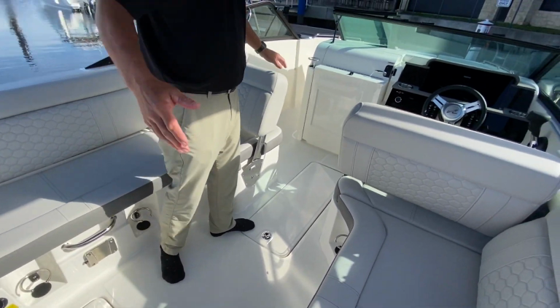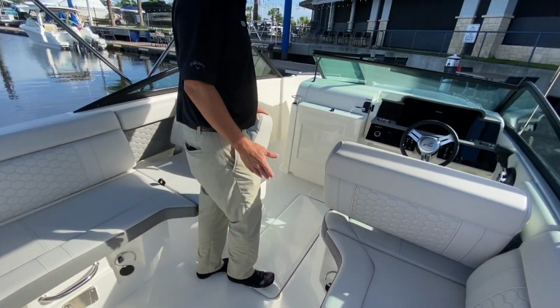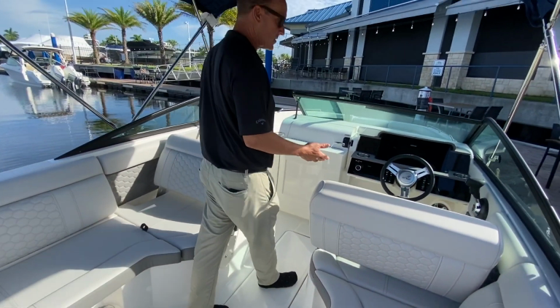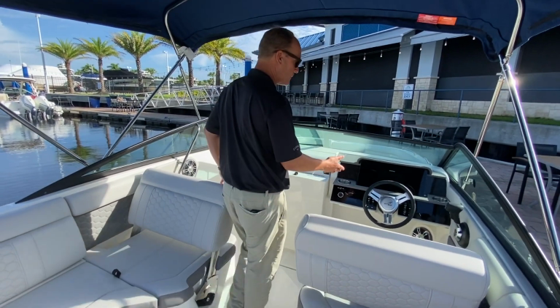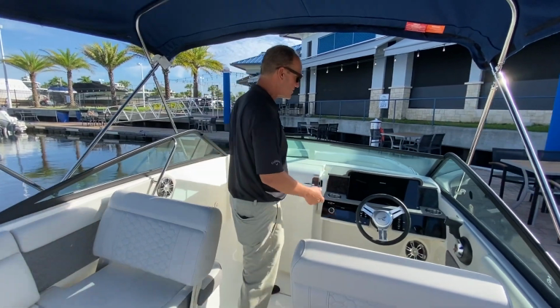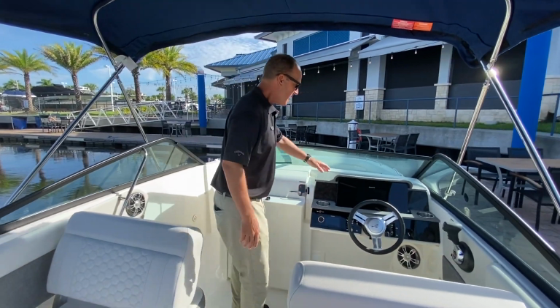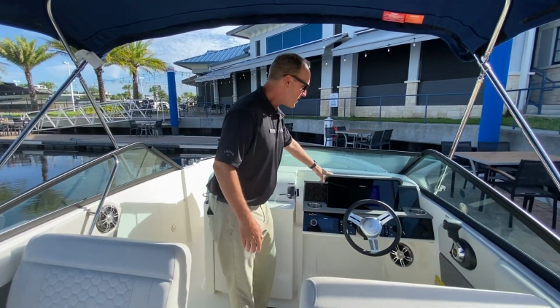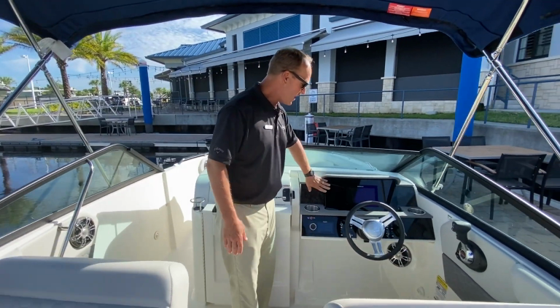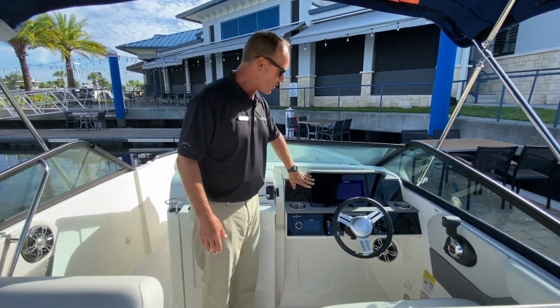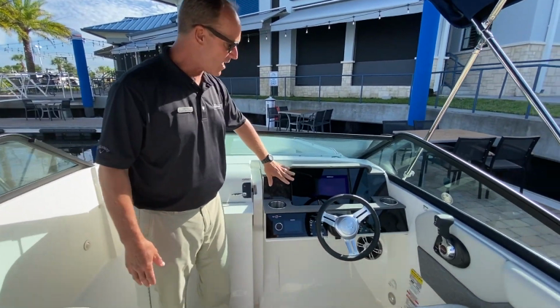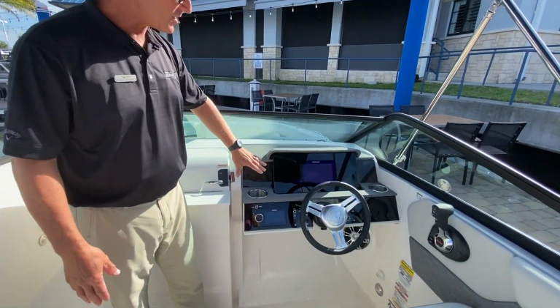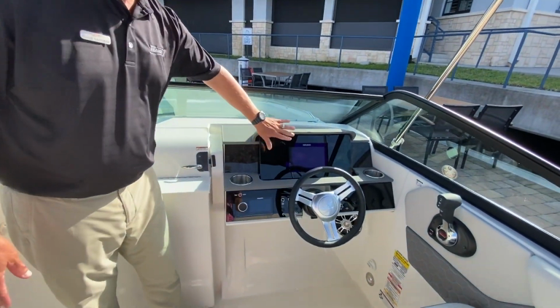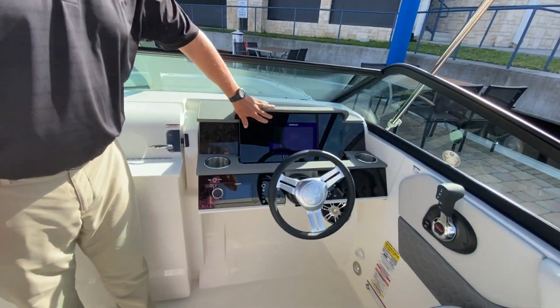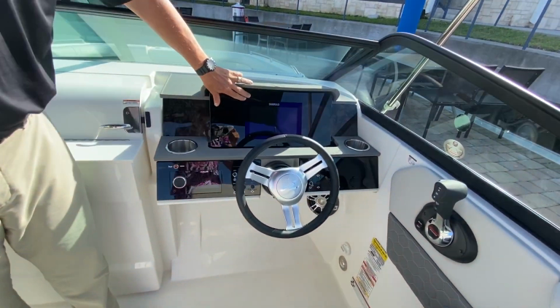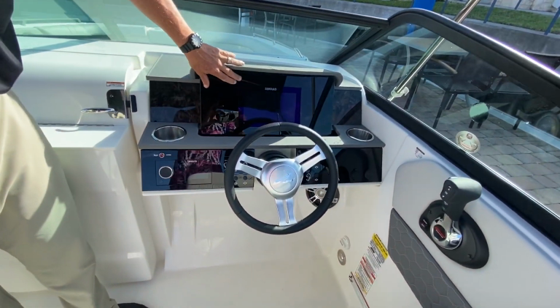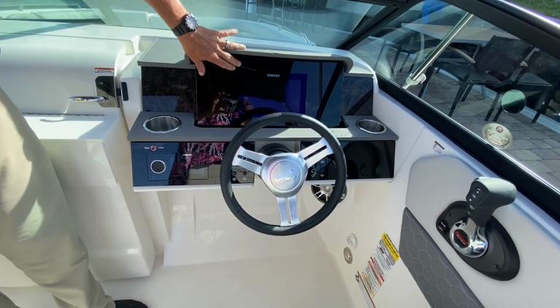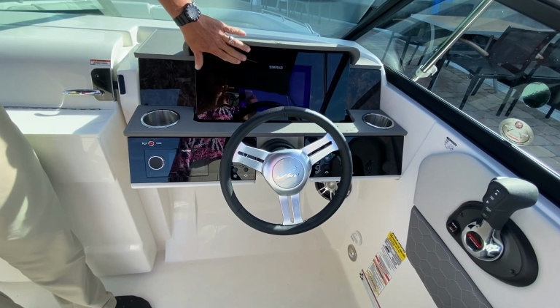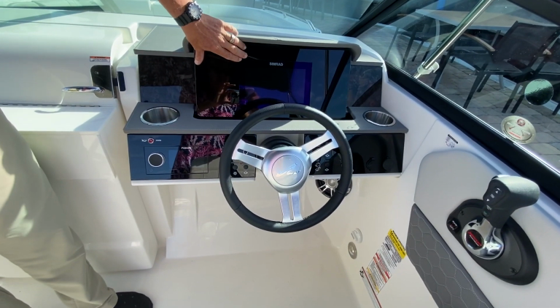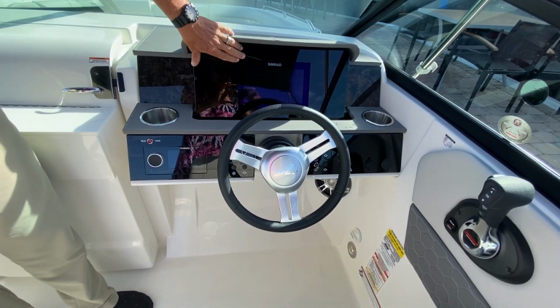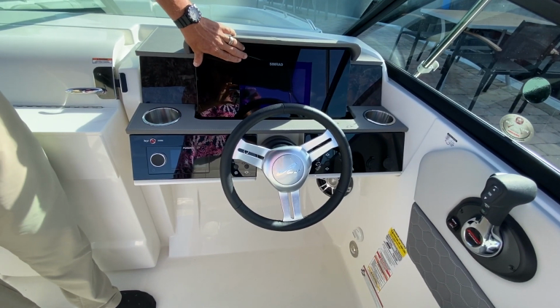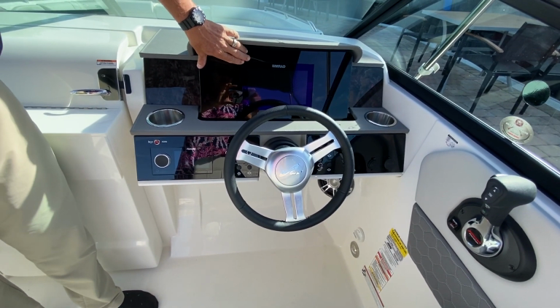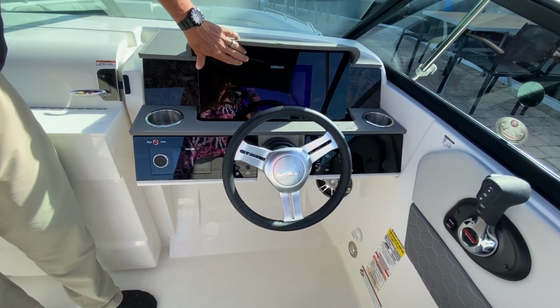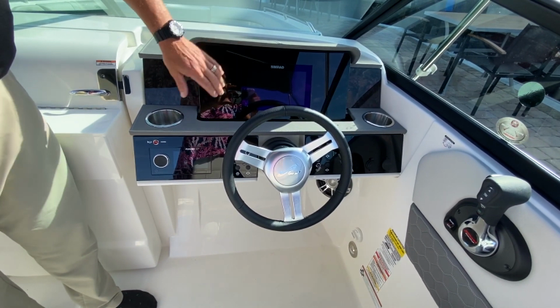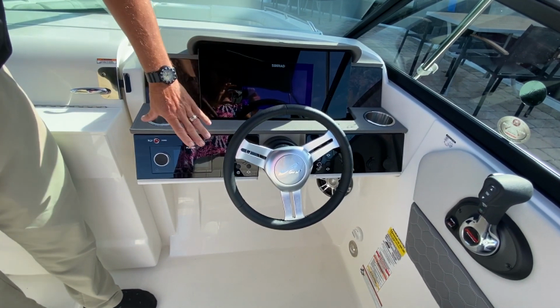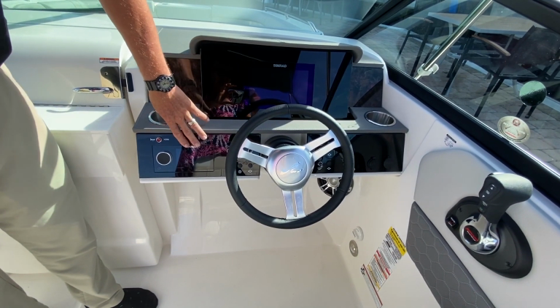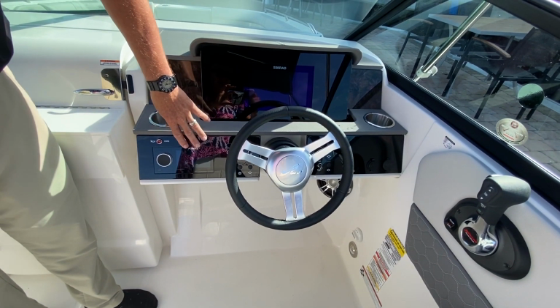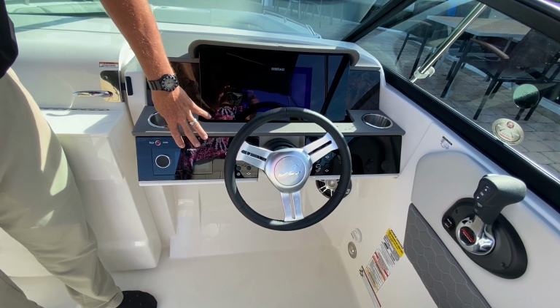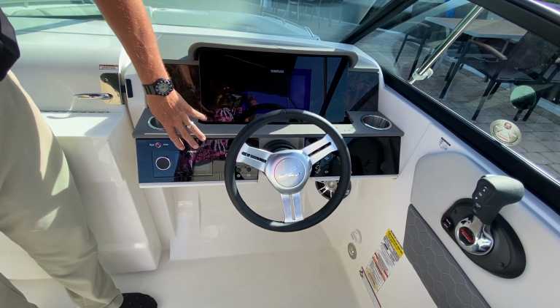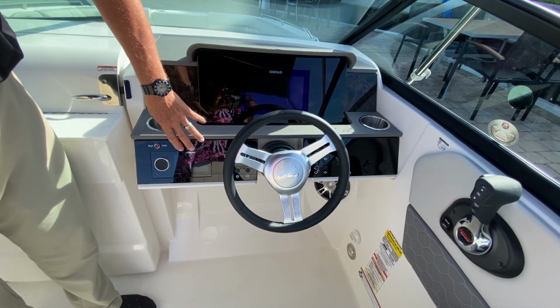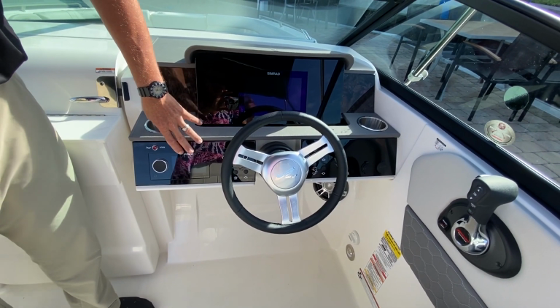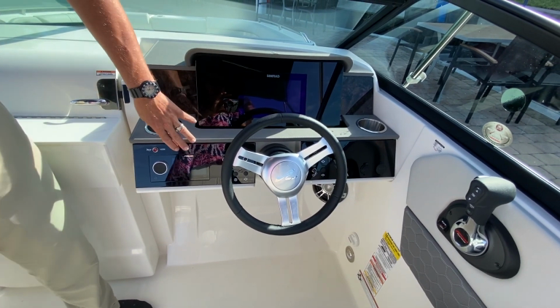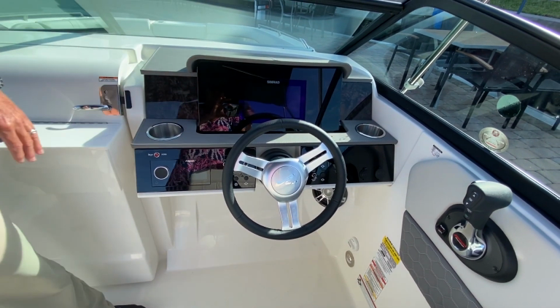As you move forward to the helm, you'll notice a very clean aircraft-style dash. It has the standard nine-inch SIMRAD display, which you can upgrade to a 12-inch display if you'd like. They also have the integrated flush-mounted Fusion stereo system with Fusion speakers.